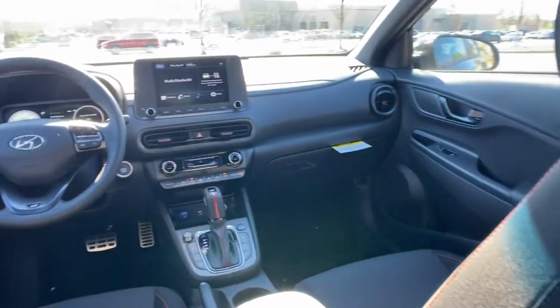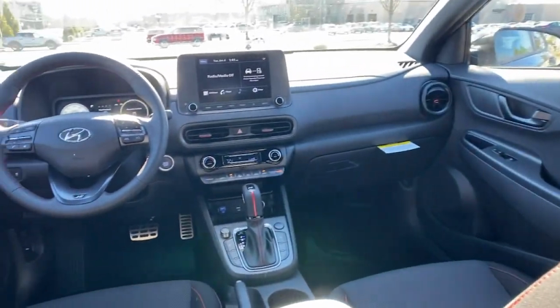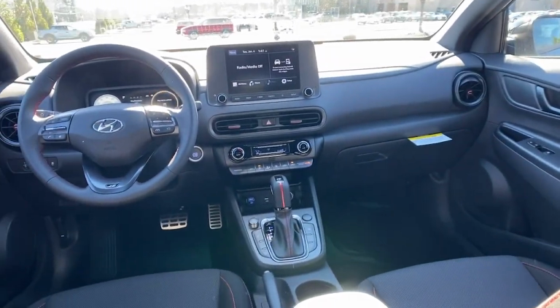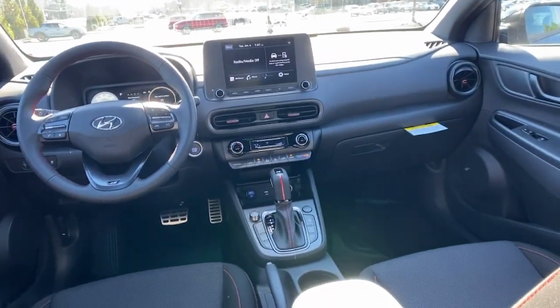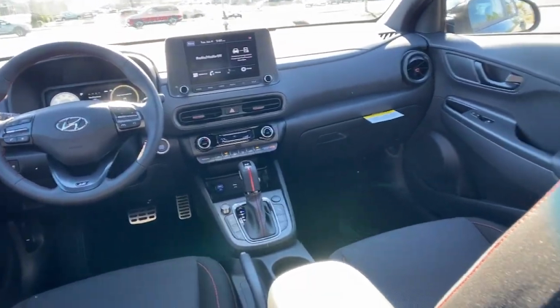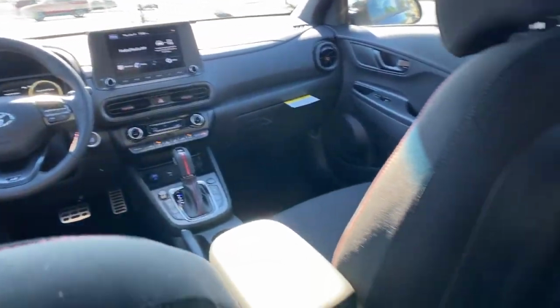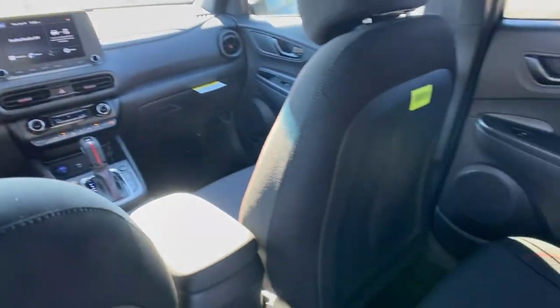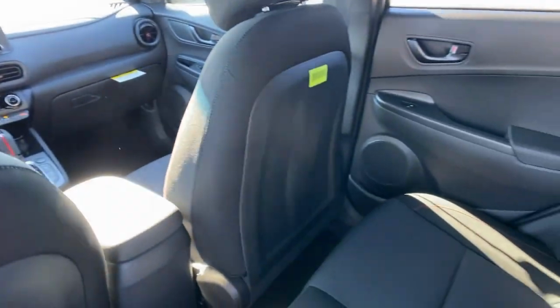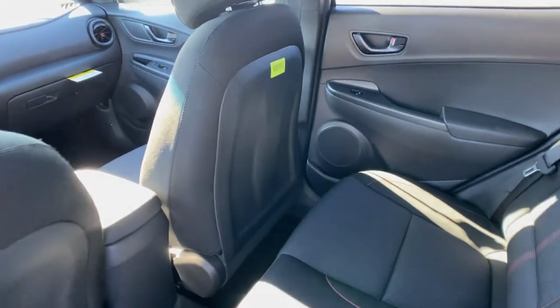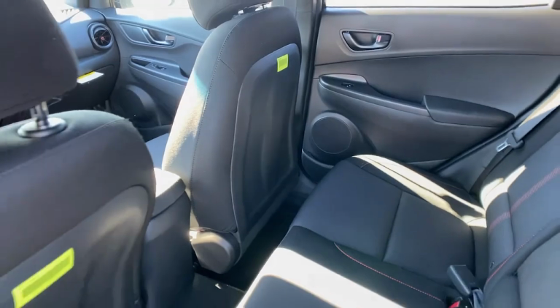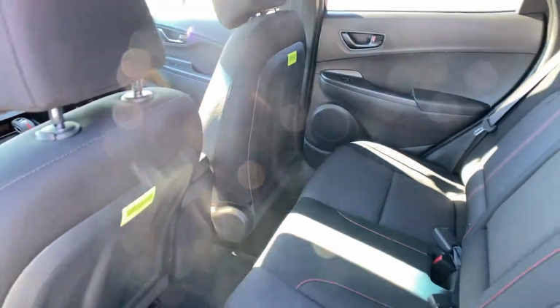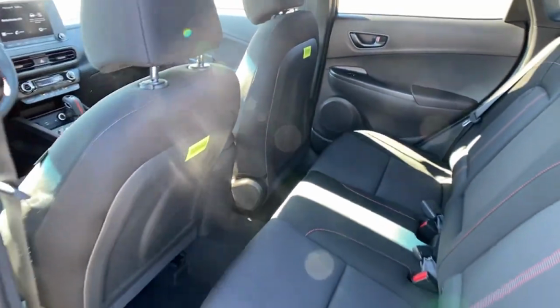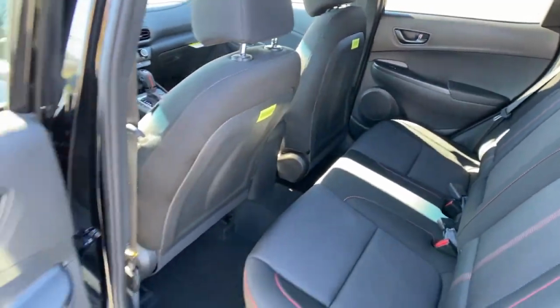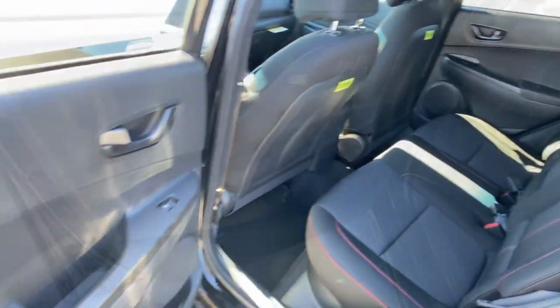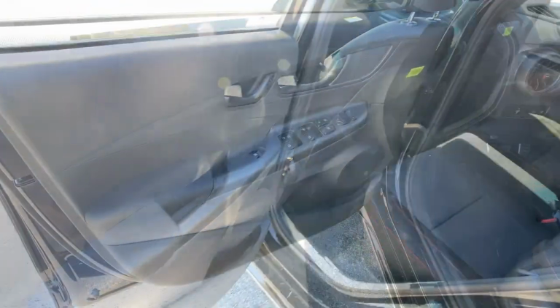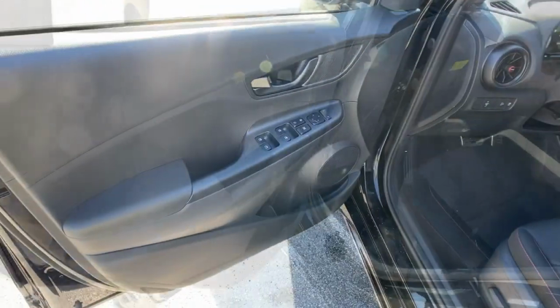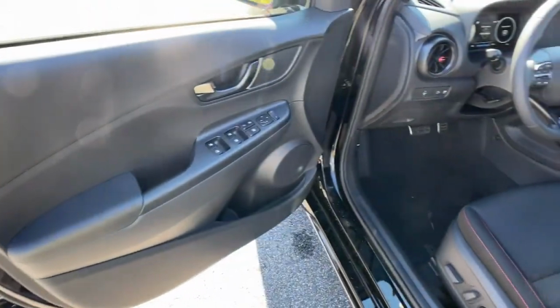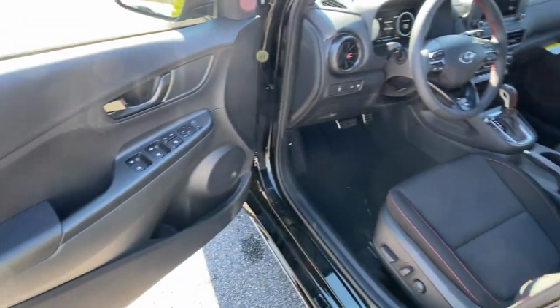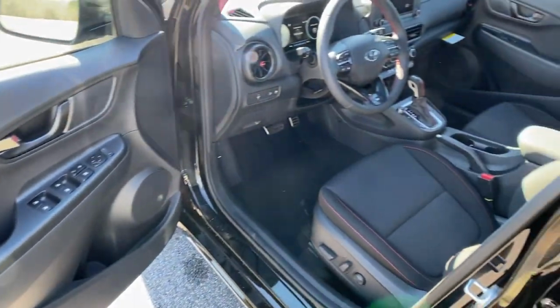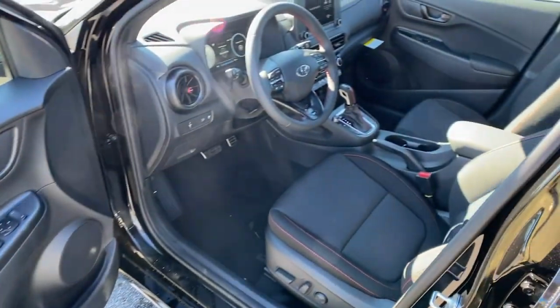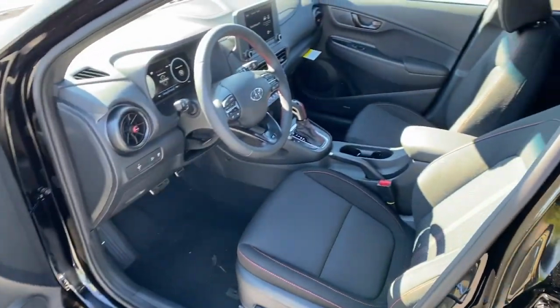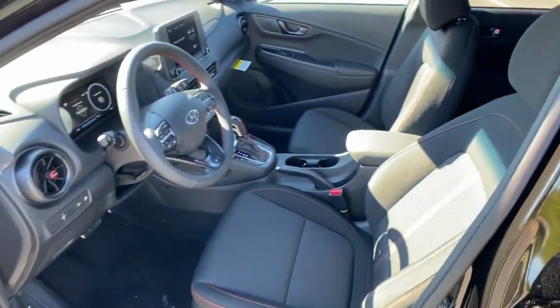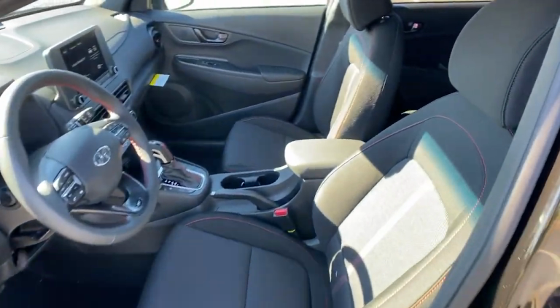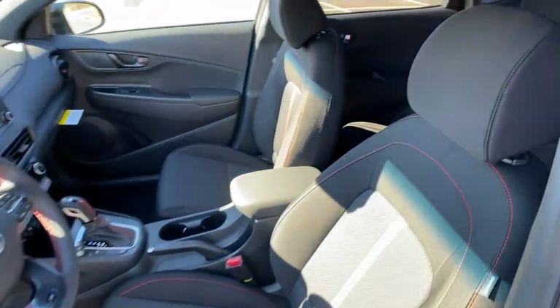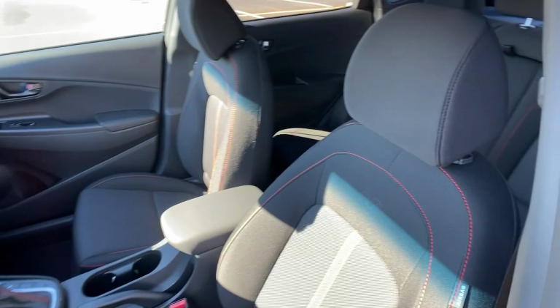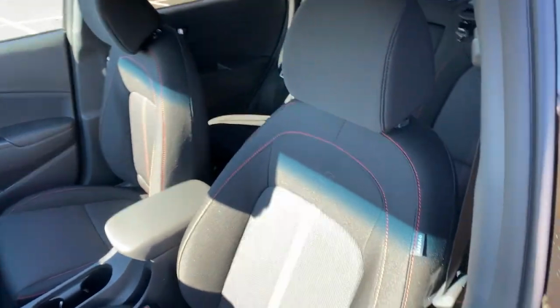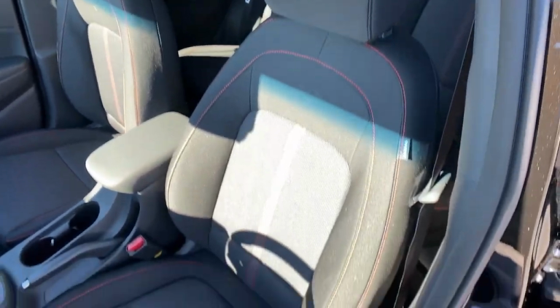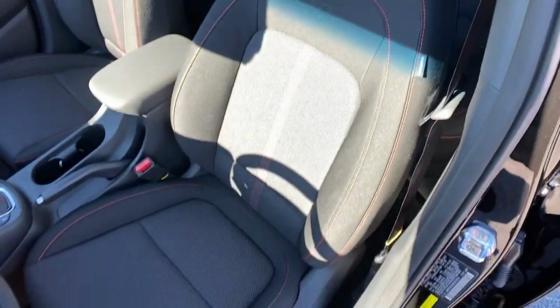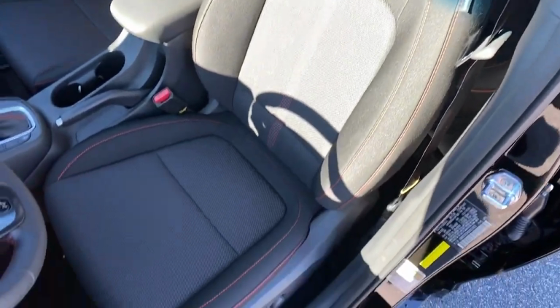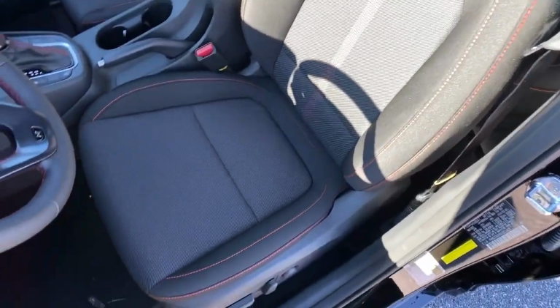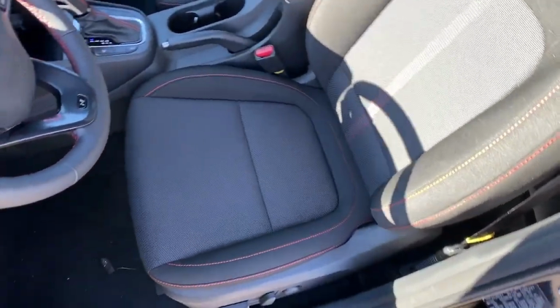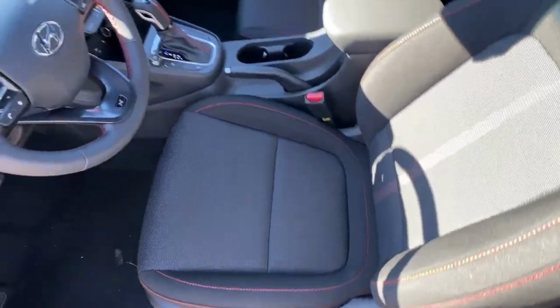Practical versatility meets breakout fun in this high-spirited Kona. See for yourself when you take it out for a test drive. Our professional staff looks forward to giving you excellent service.